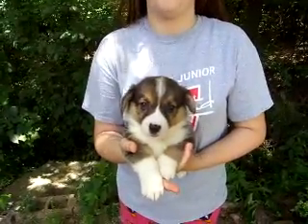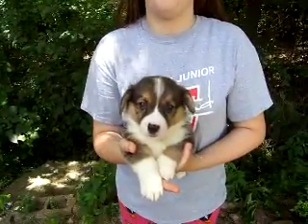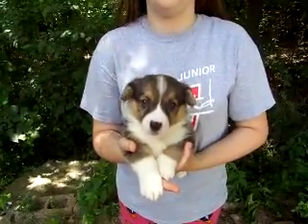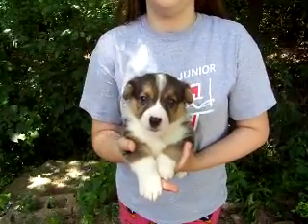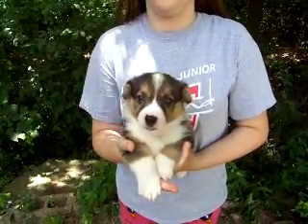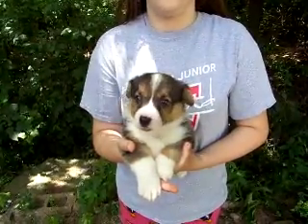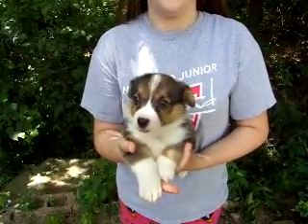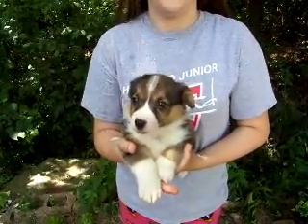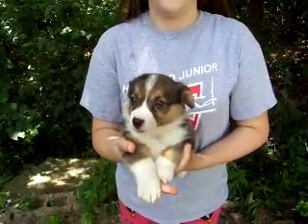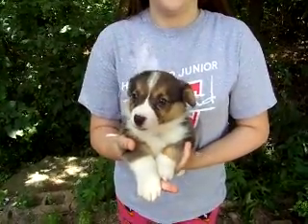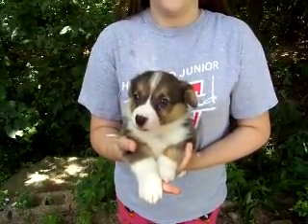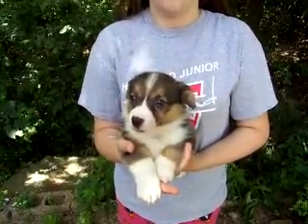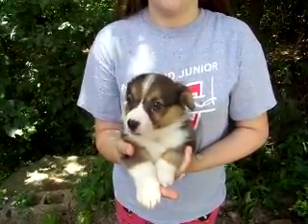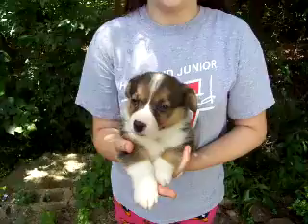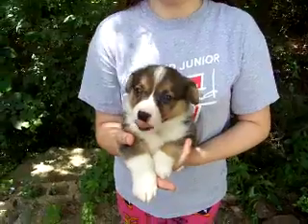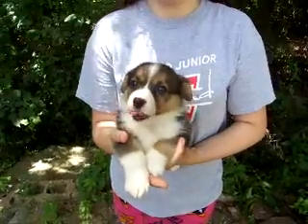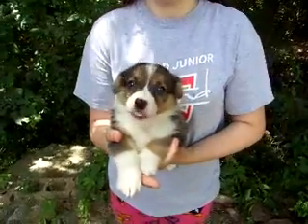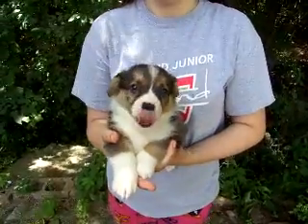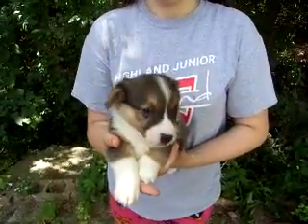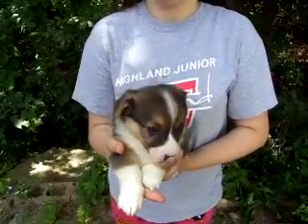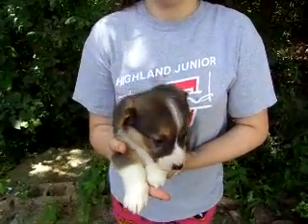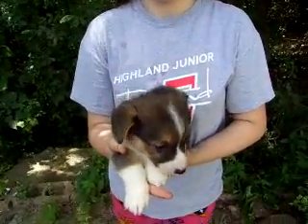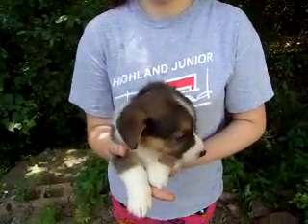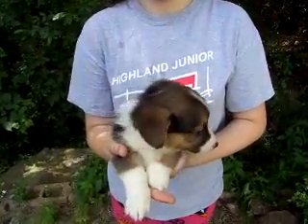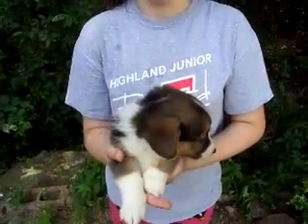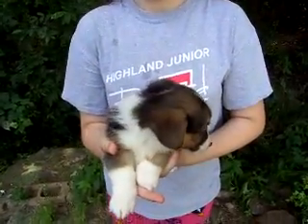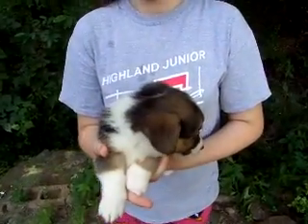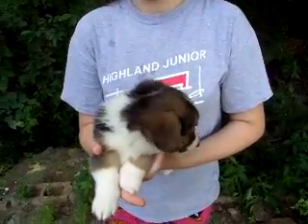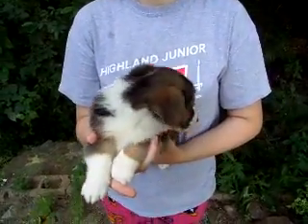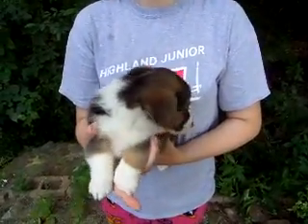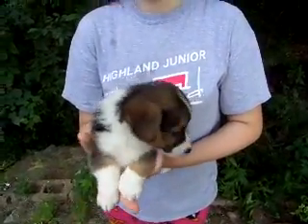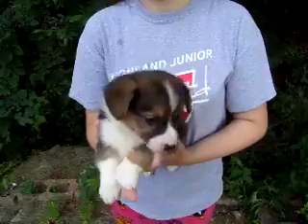This is the first tri-colored girl listed on the website with a black ID for the May 2014 litter. She is now 5 weeks old.